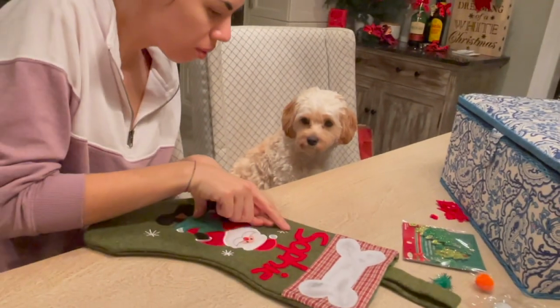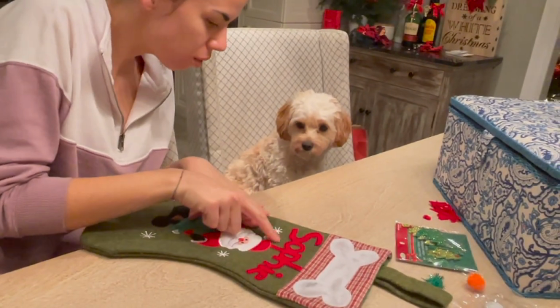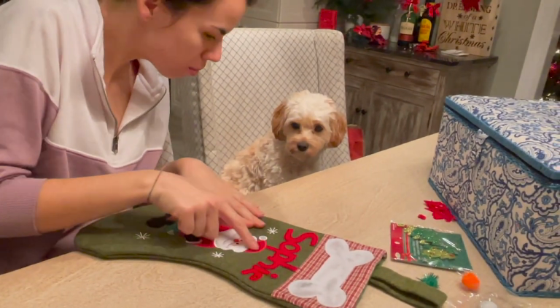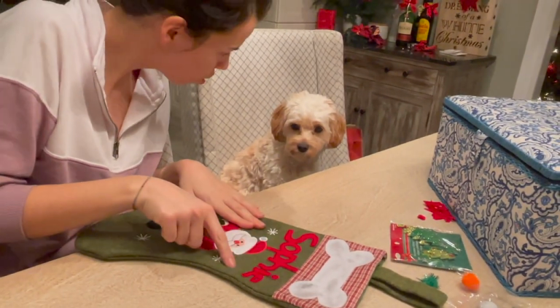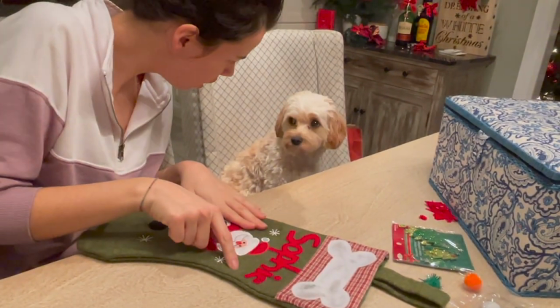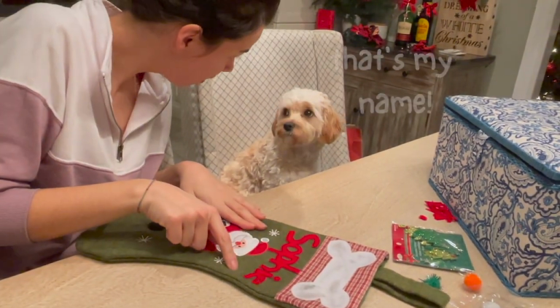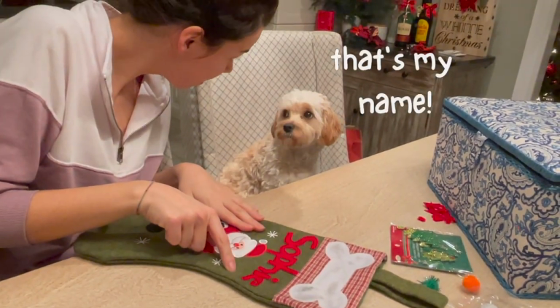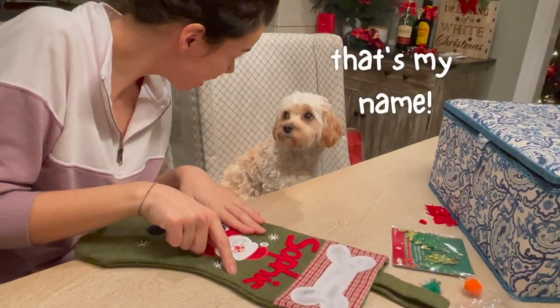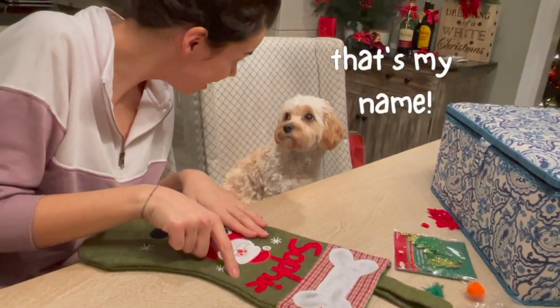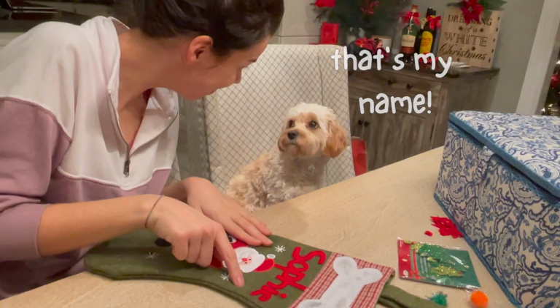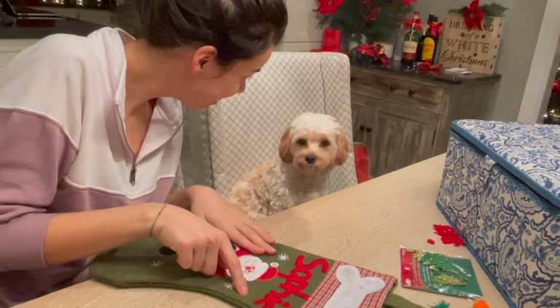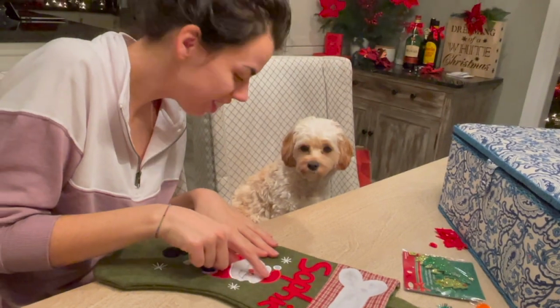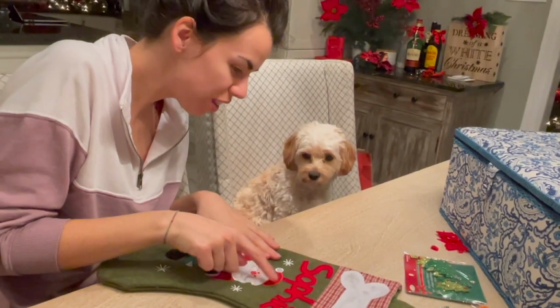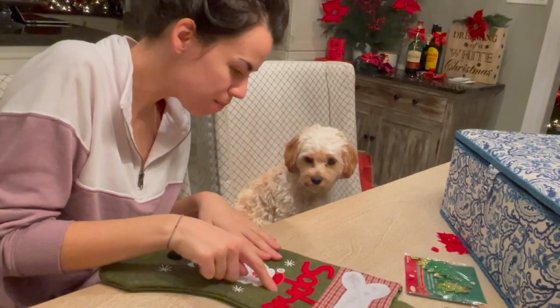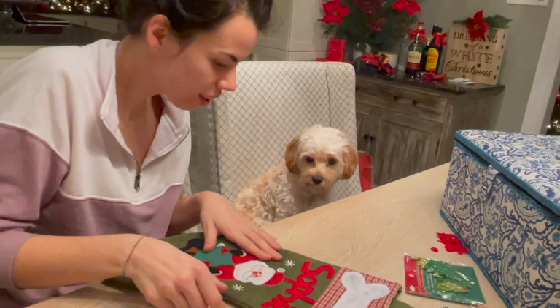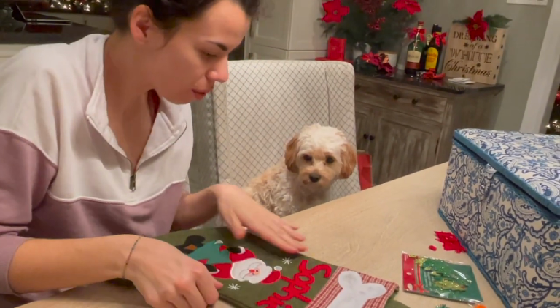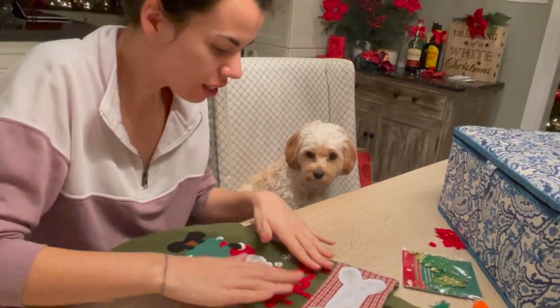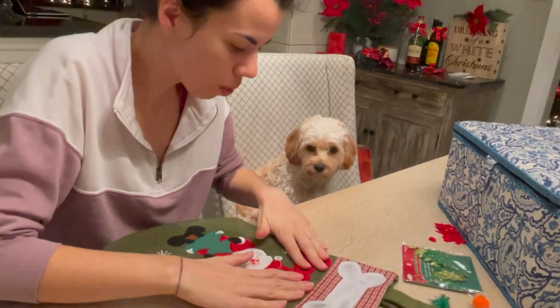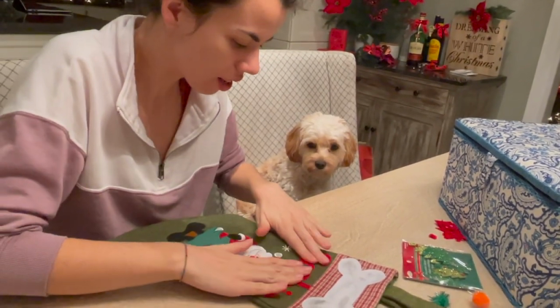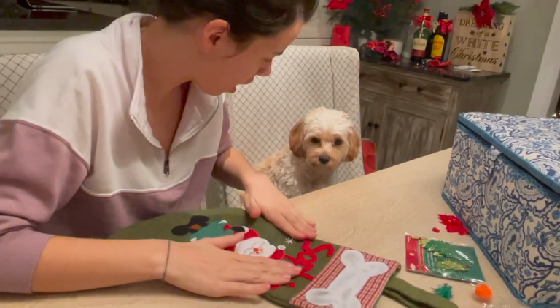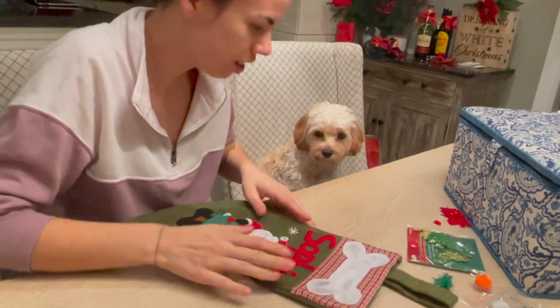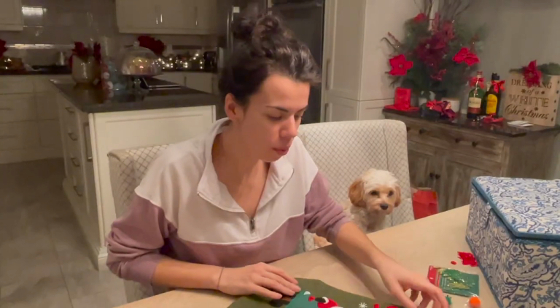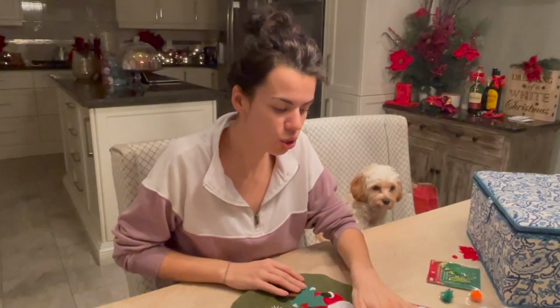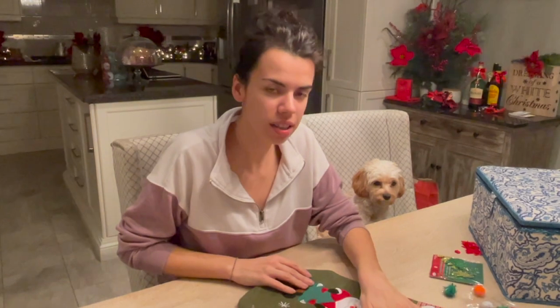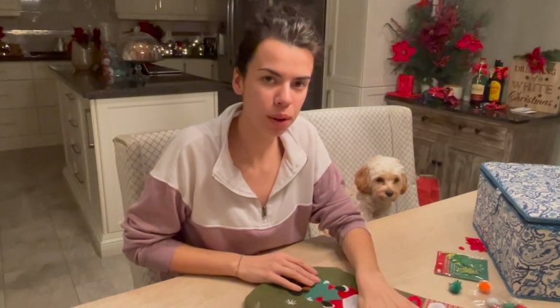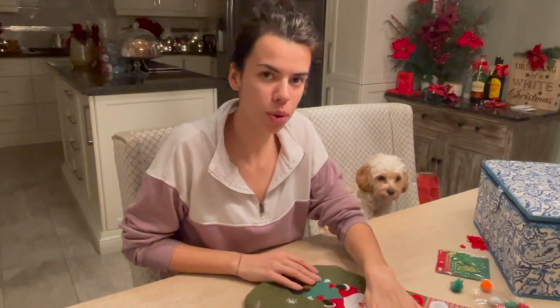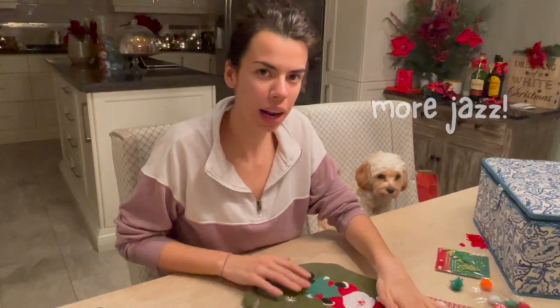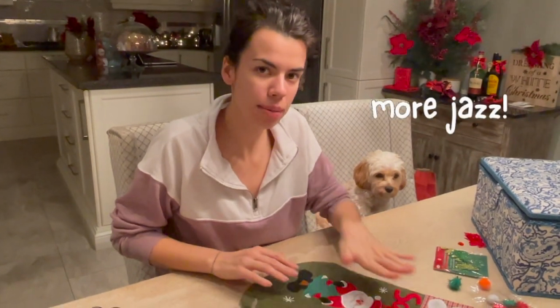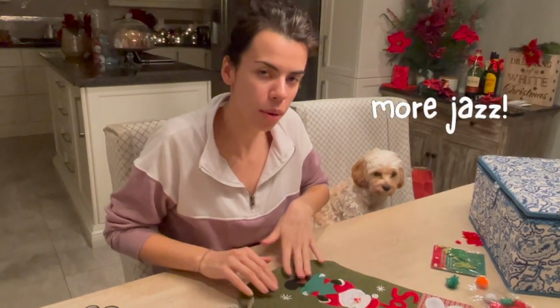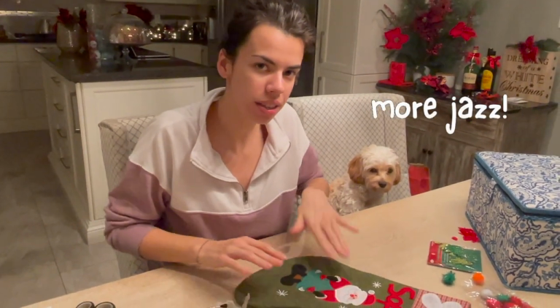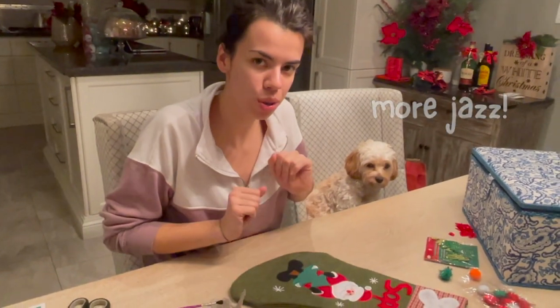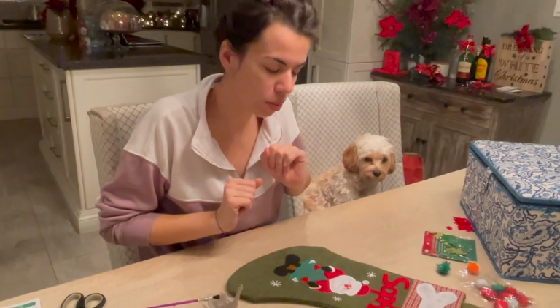We have your name — Sophie! Yeah, that's you! We have your name! Now we're going to add some more things, okay? I want to jazz it up a little bit more so I'm going to add some paw prints to it as well.